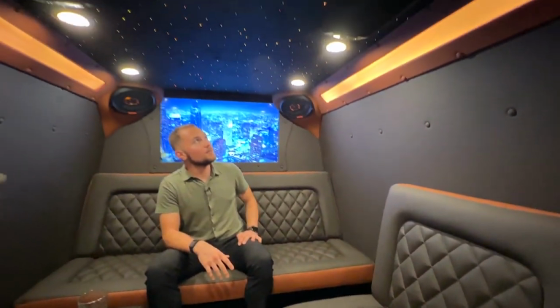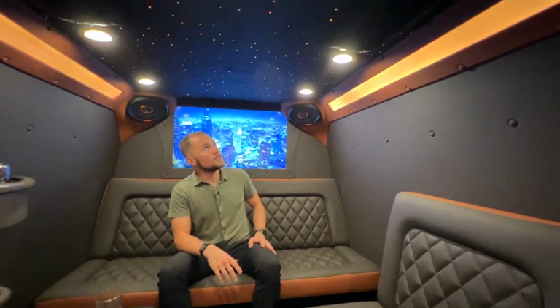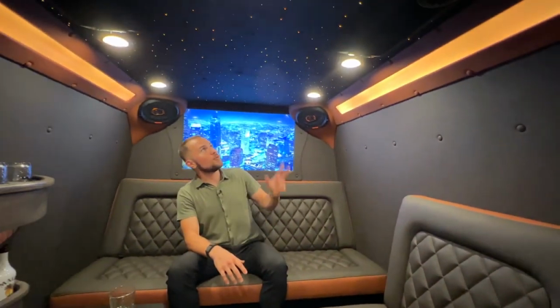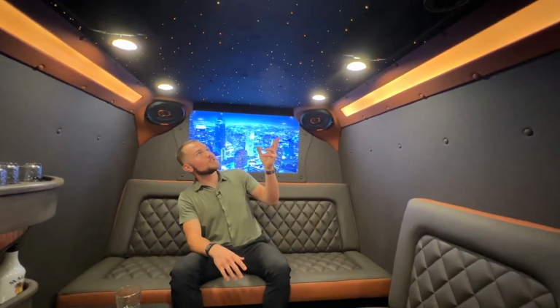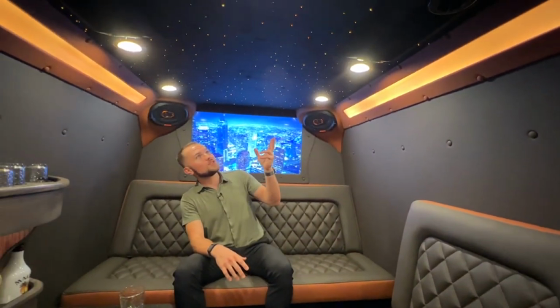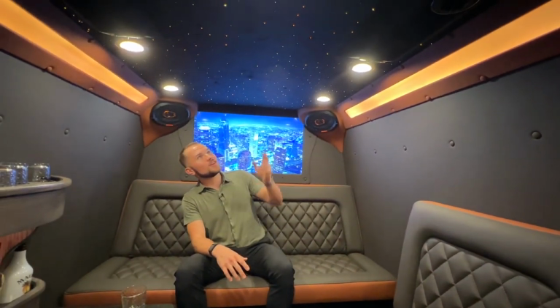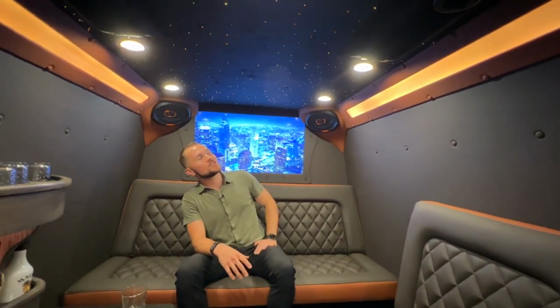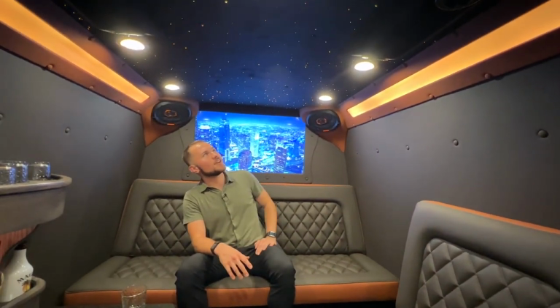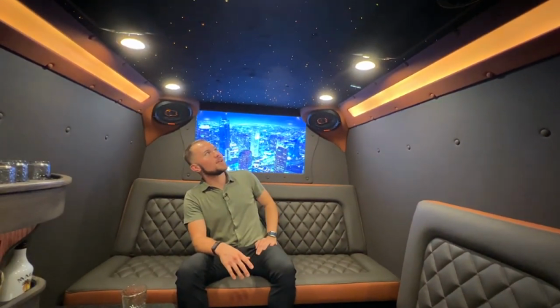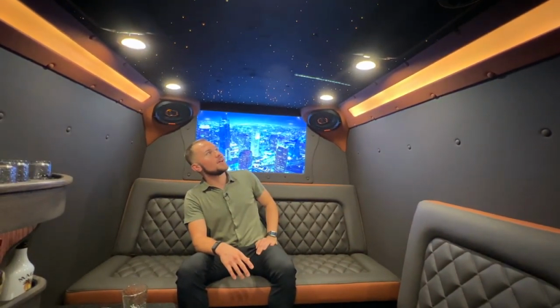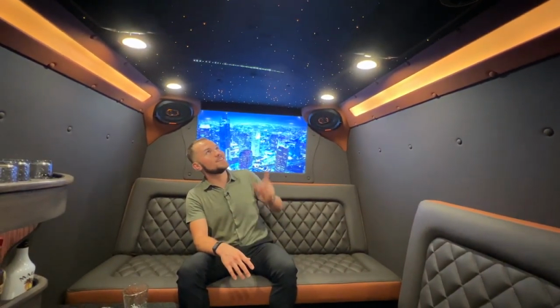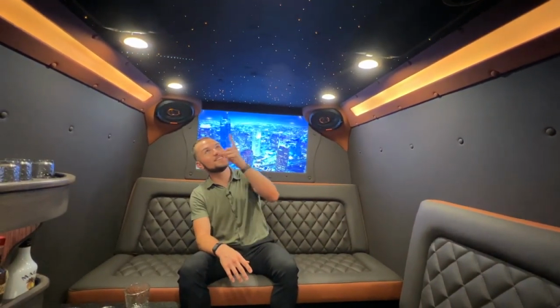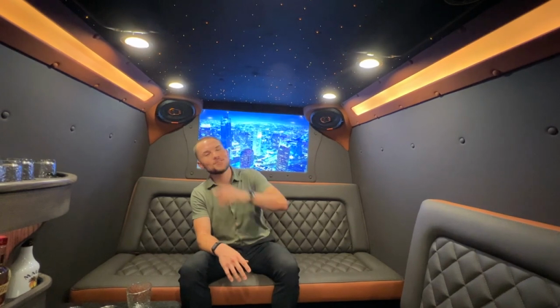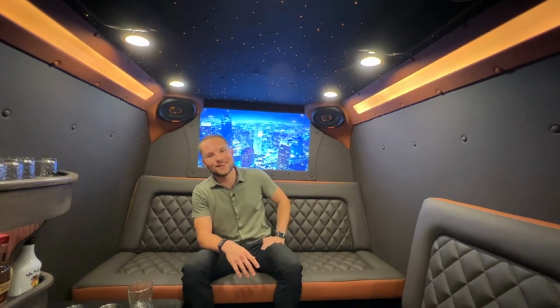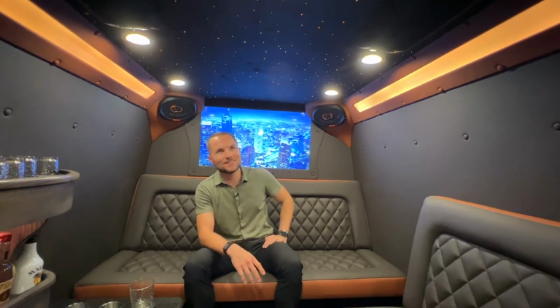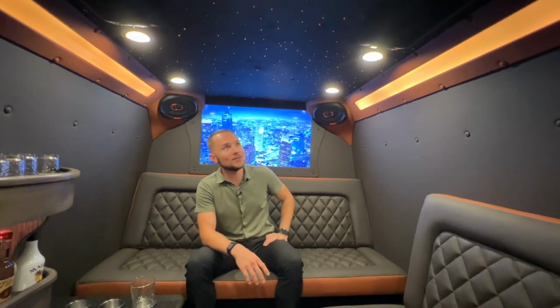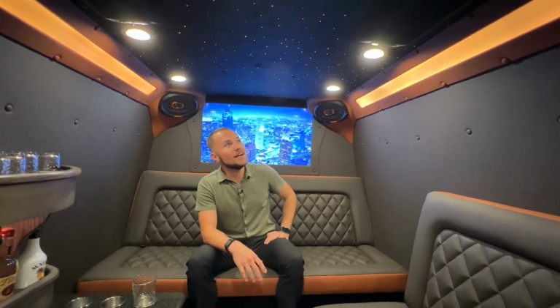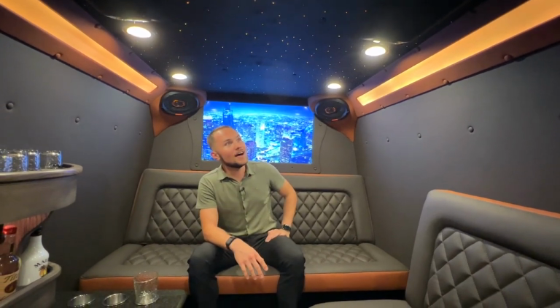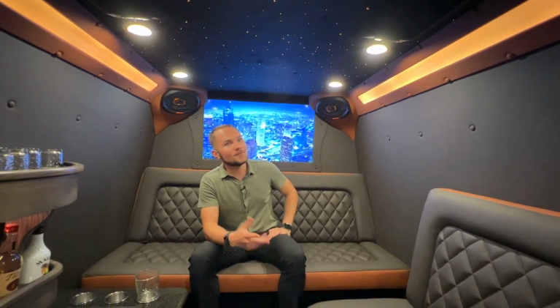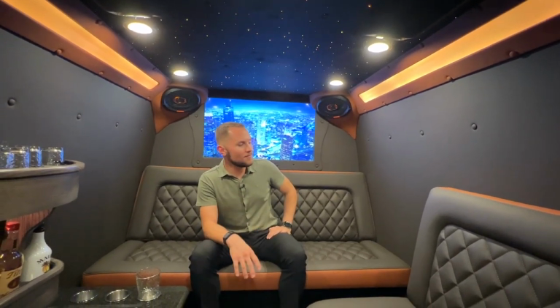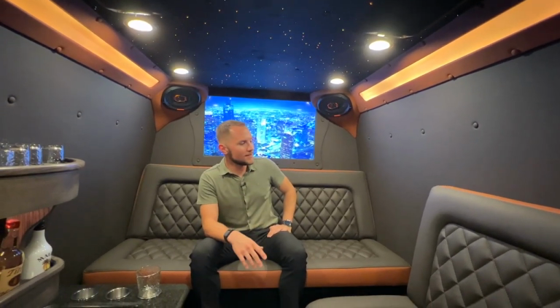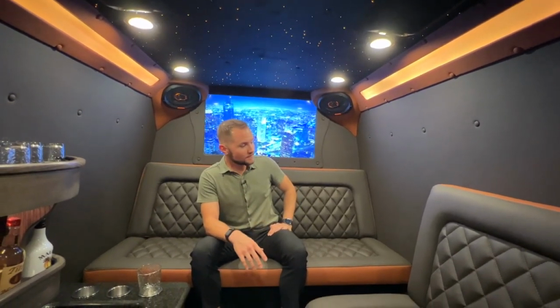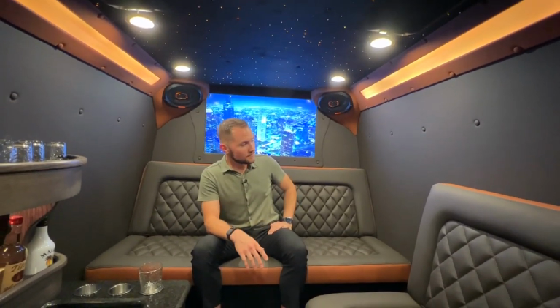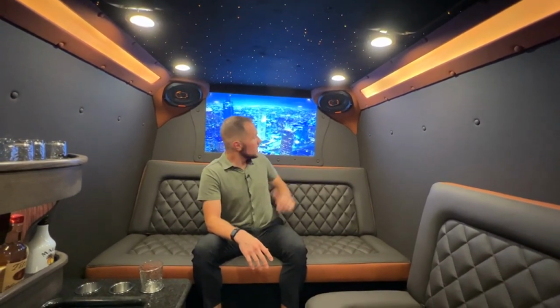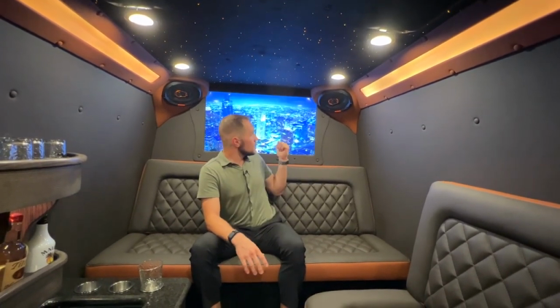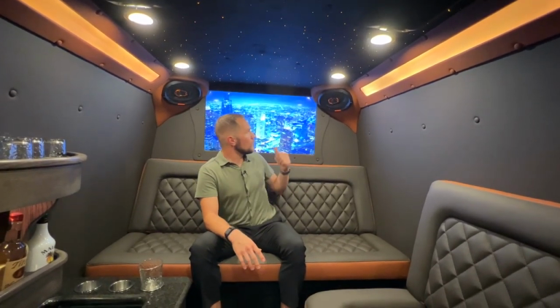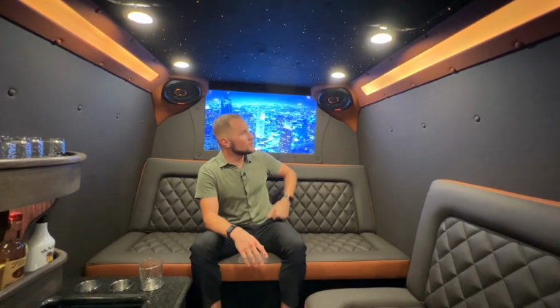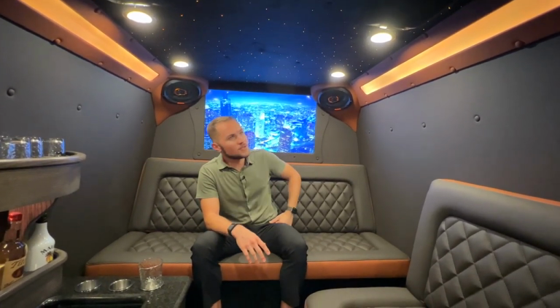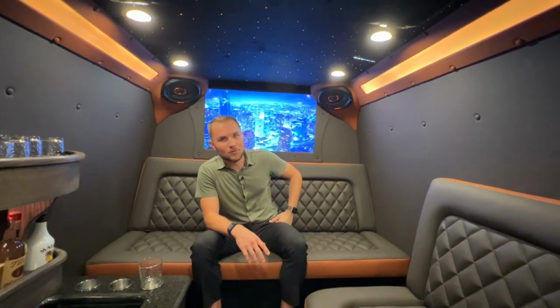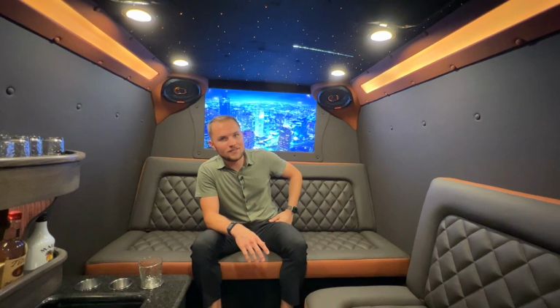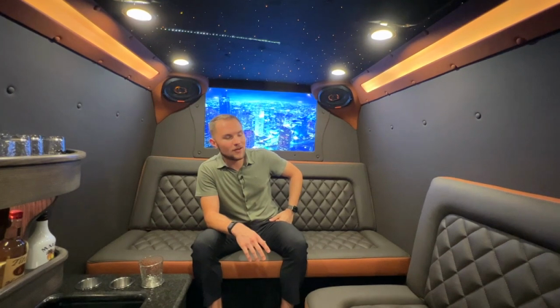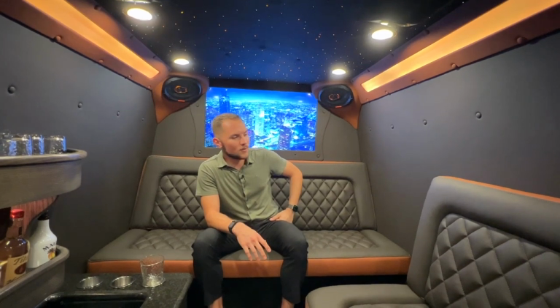This vehicle has the starlight suede headliner — shooting star up there, so cool, can't miss it. And there's another 40-inch Samsung smart TV here in the rear.